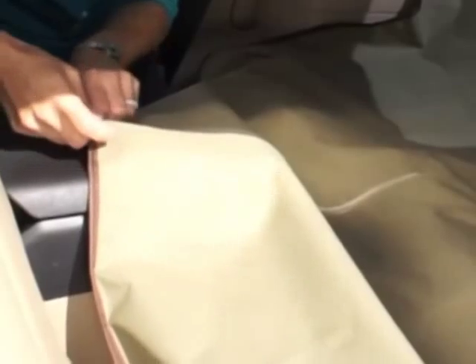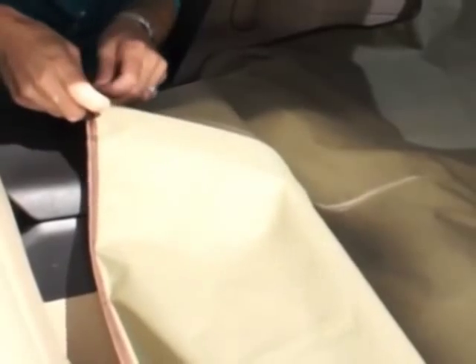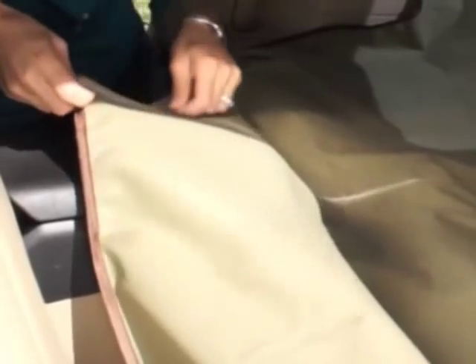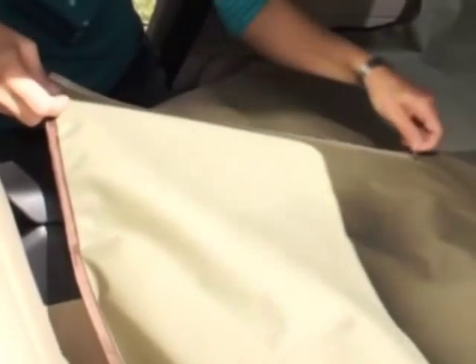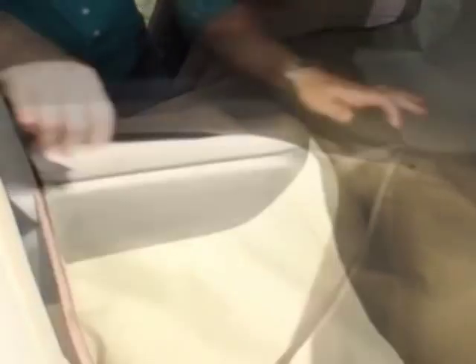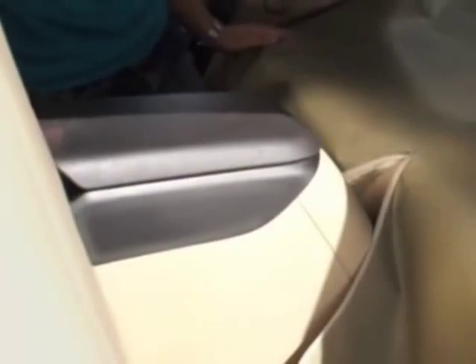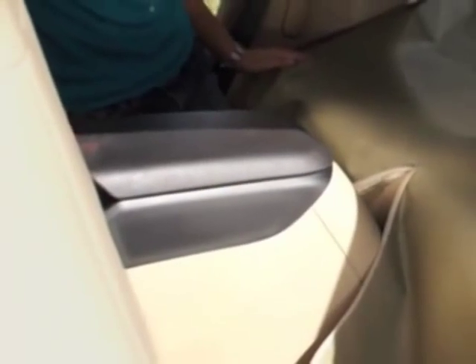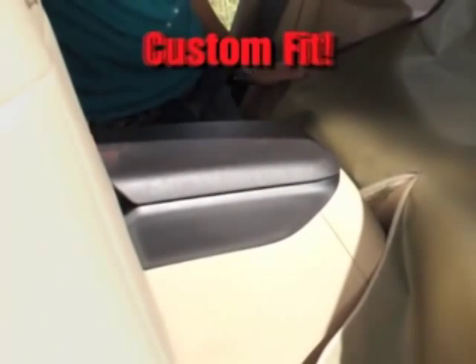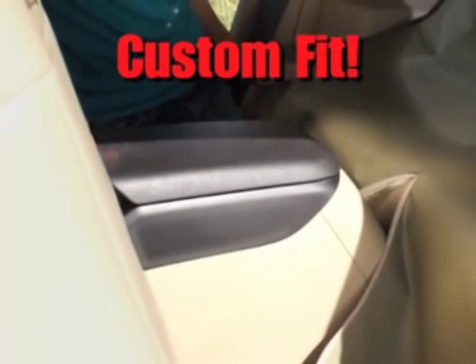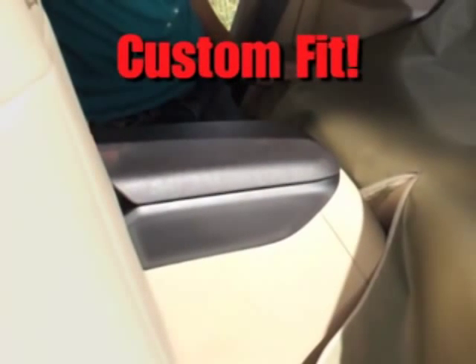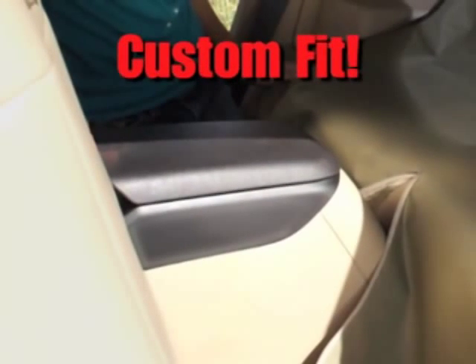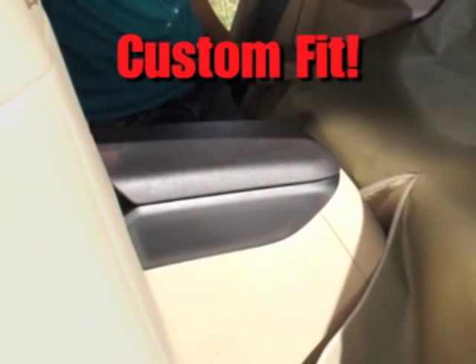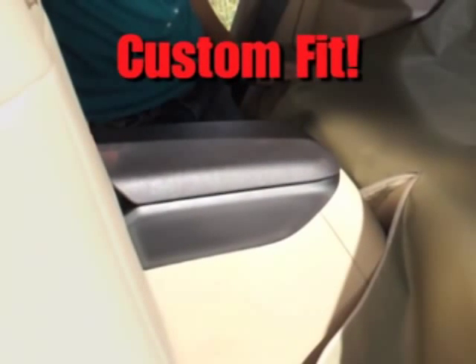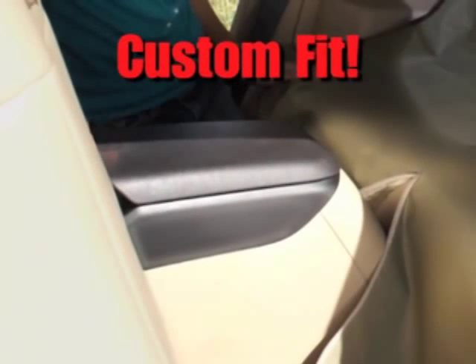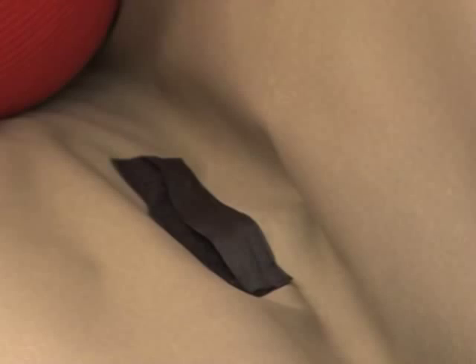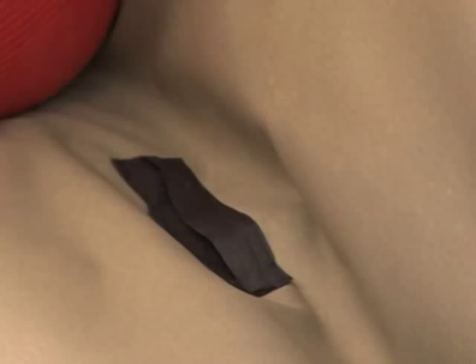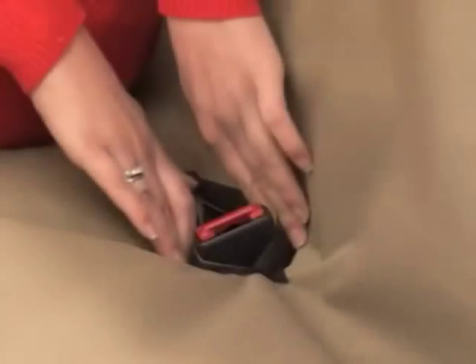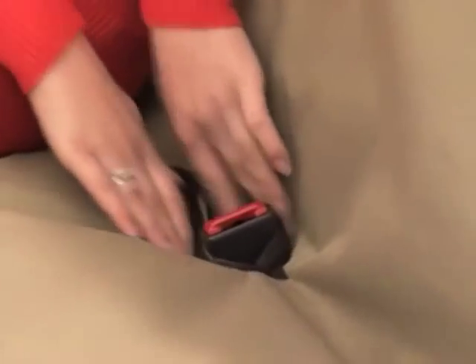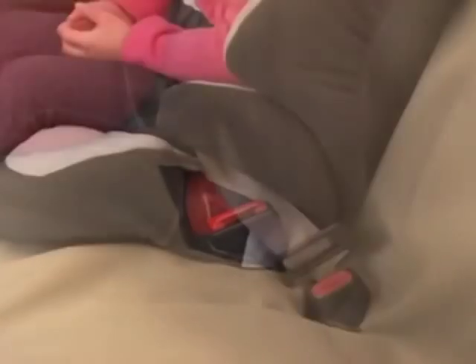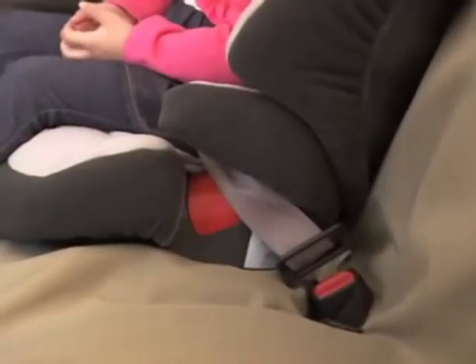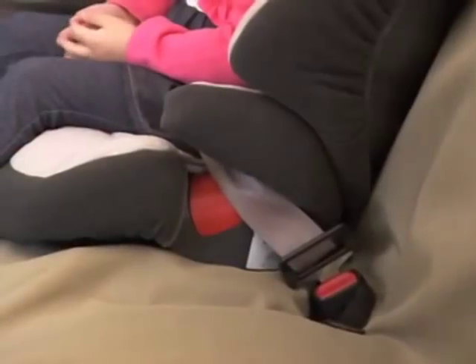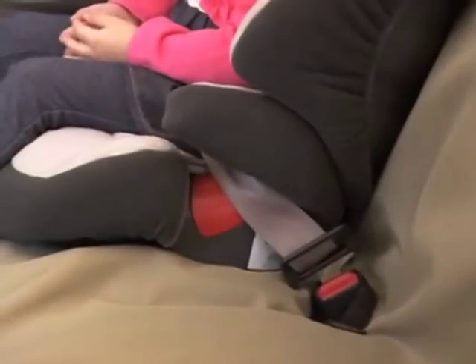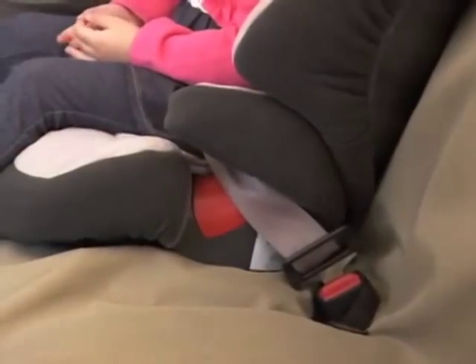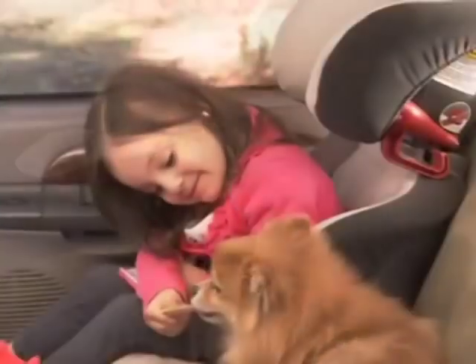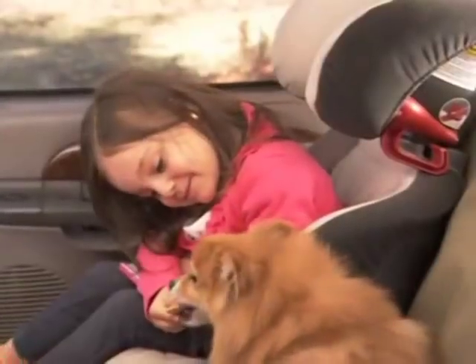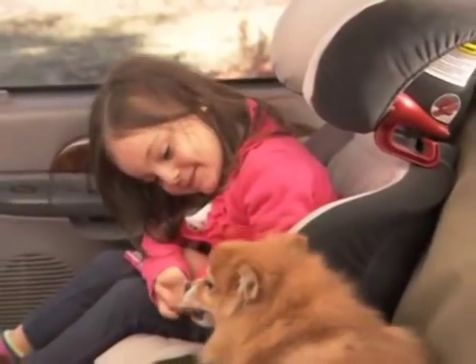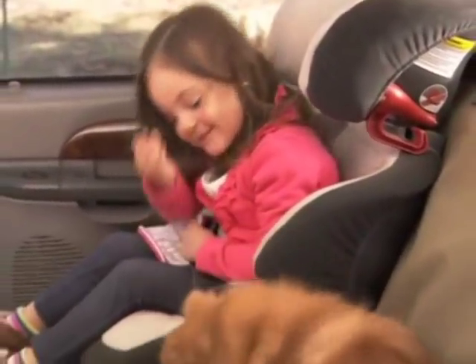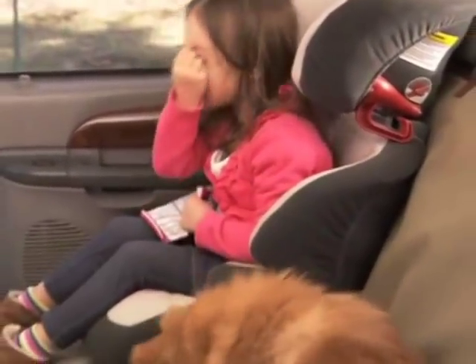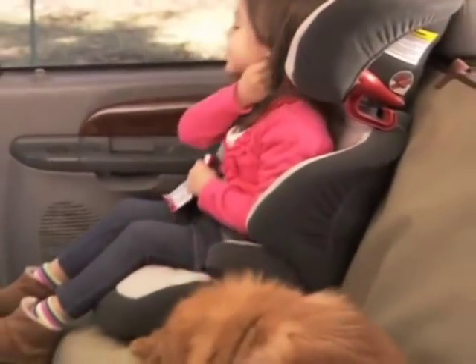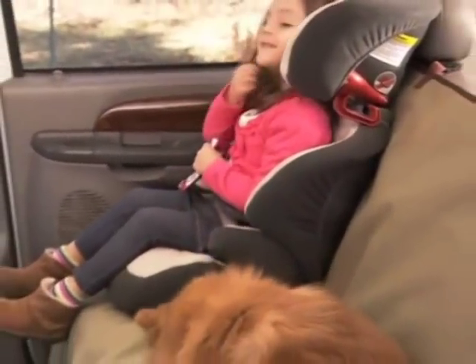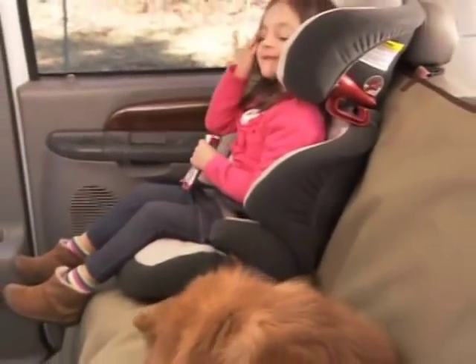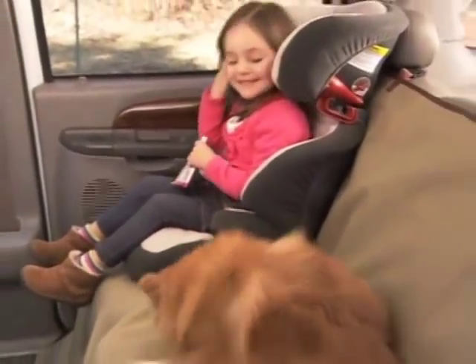The PetRider even has a zipper for a custom fit in virtually any vehicle. With the seatbelt slits, your kids are safely buckled in so they can enjoy the ride together with their pets.